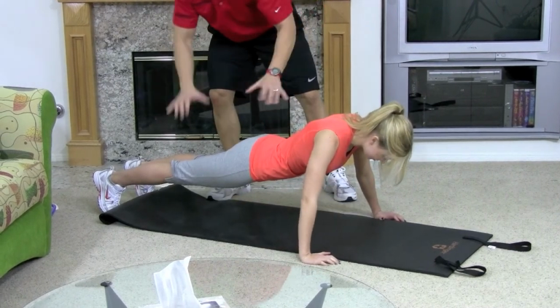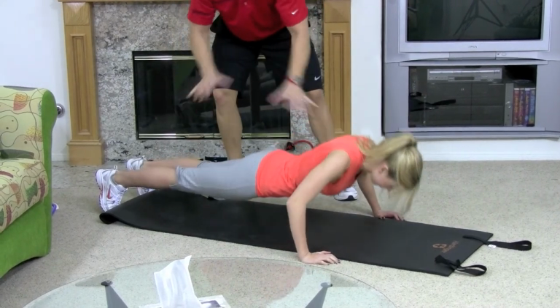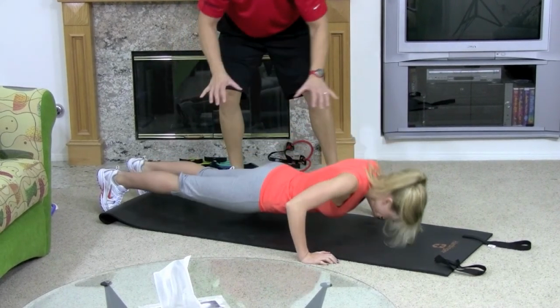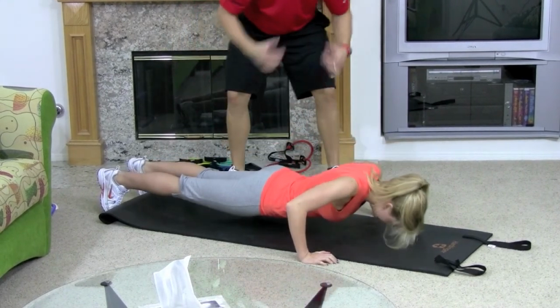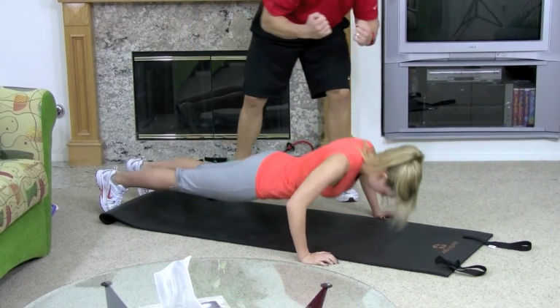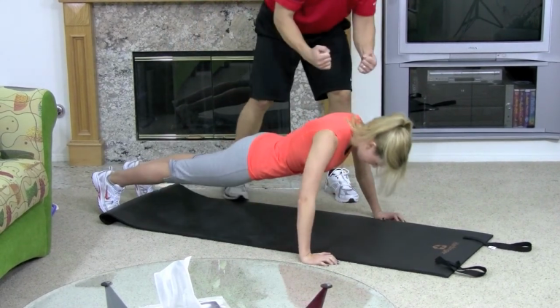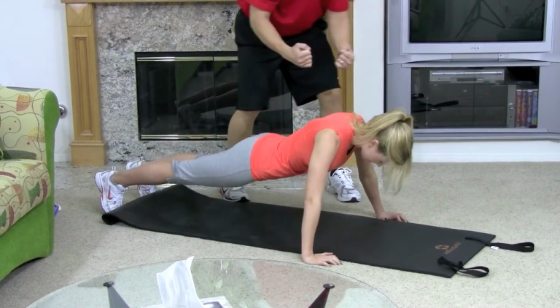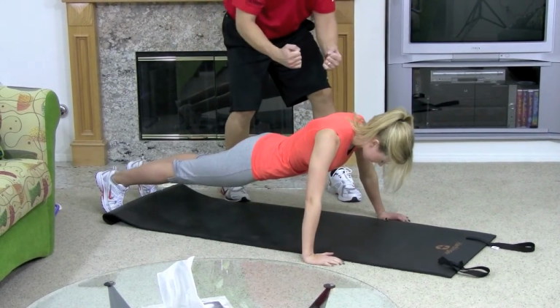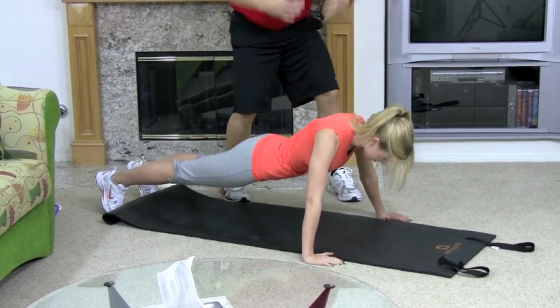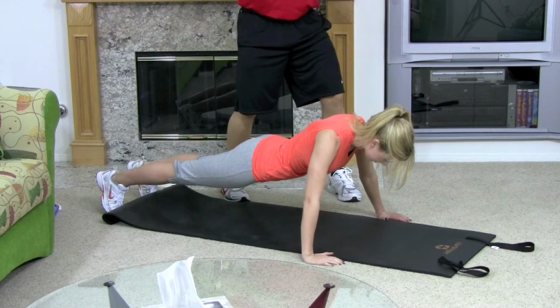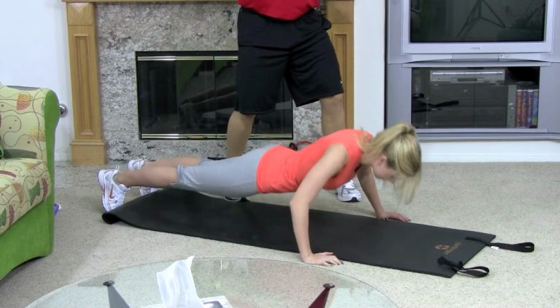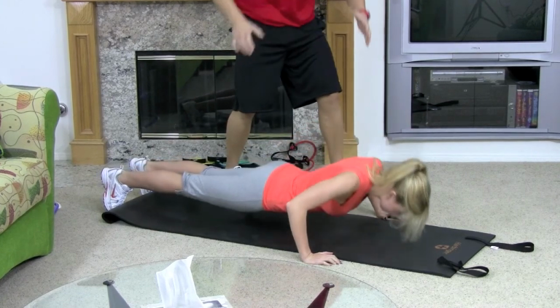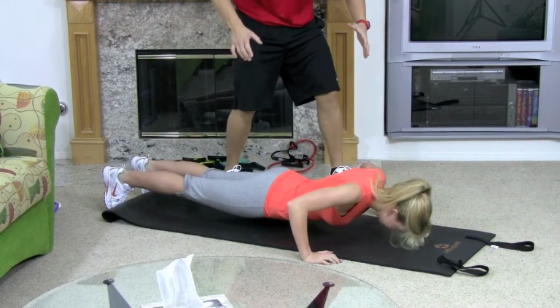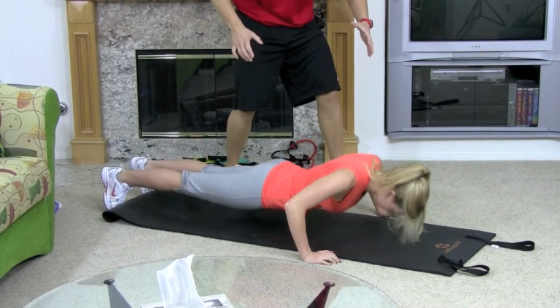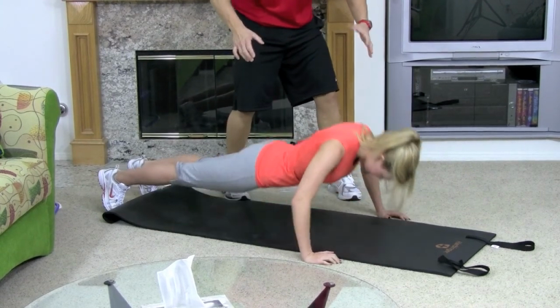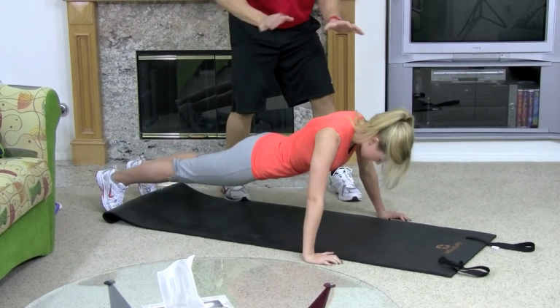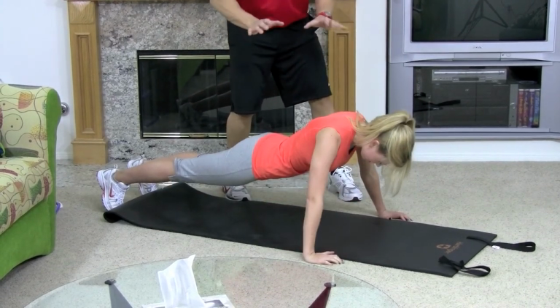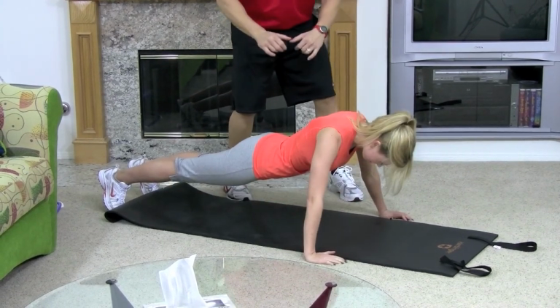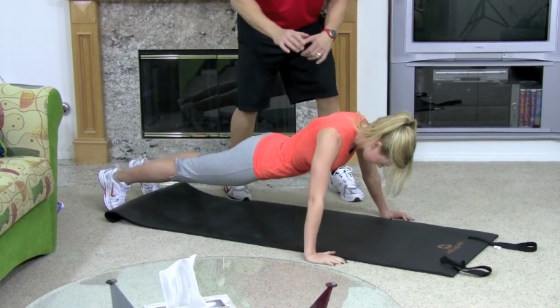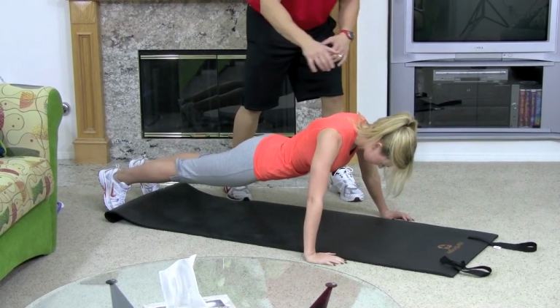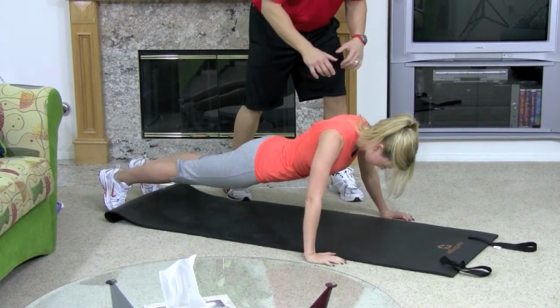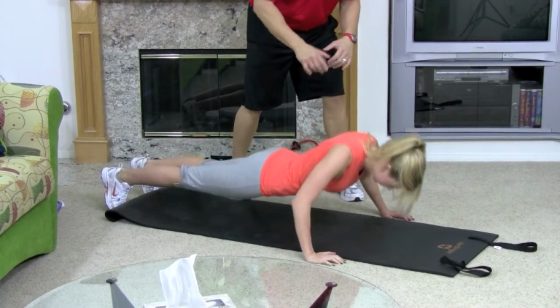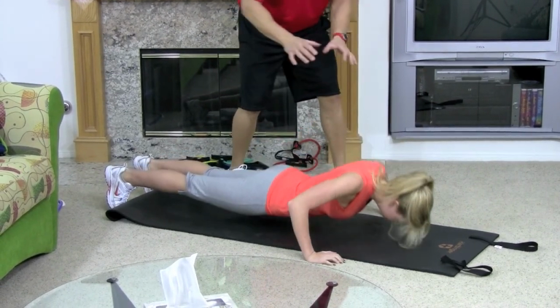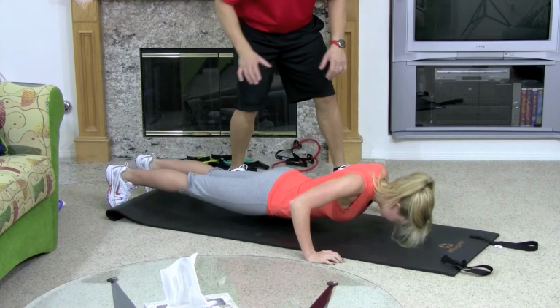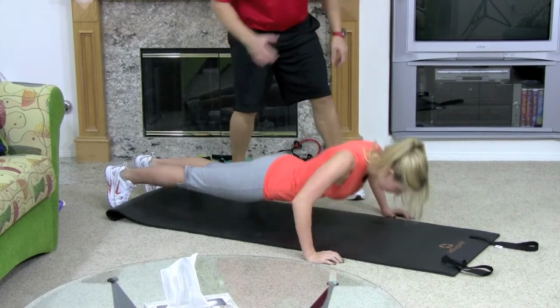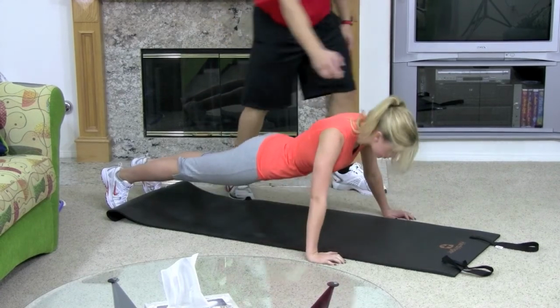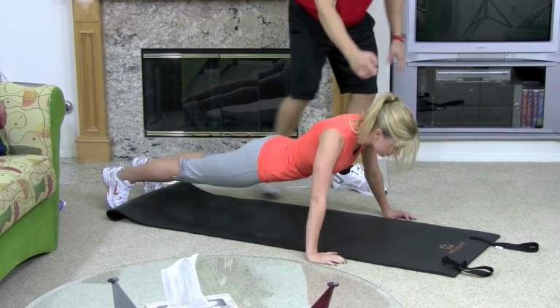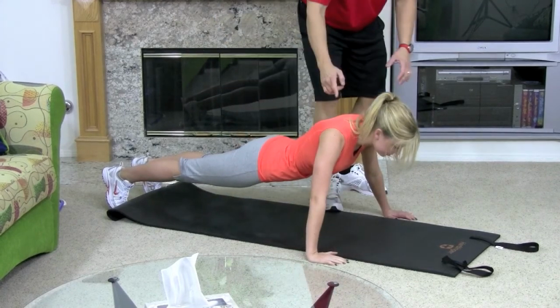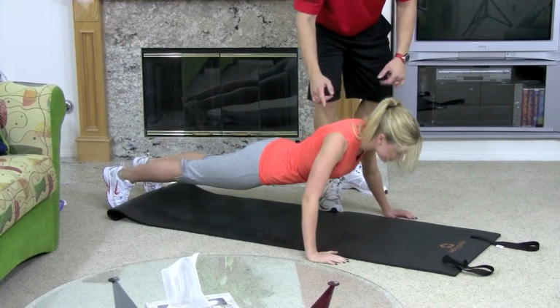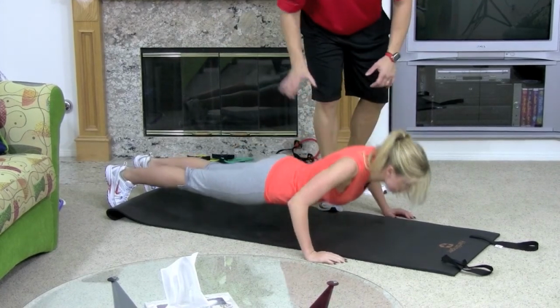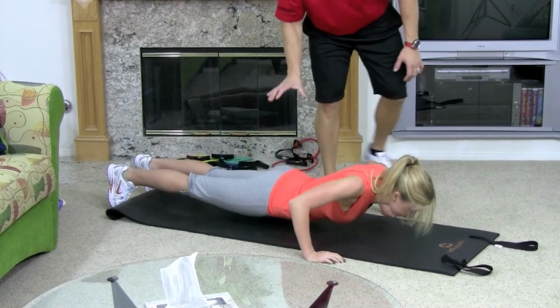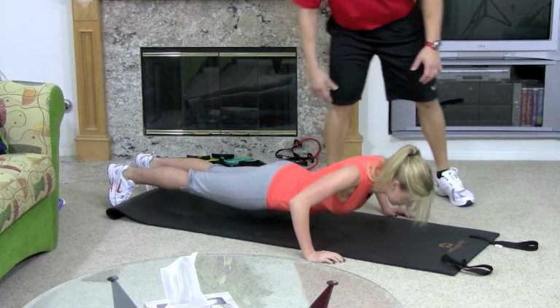She's not moving around. One of the most important things is you want to keep your chest up. The second you start to arch, it's not going to work your chest and your arms effectively, or it will start hurting things. Look at her neck — it's nice and straight, she looks solid.